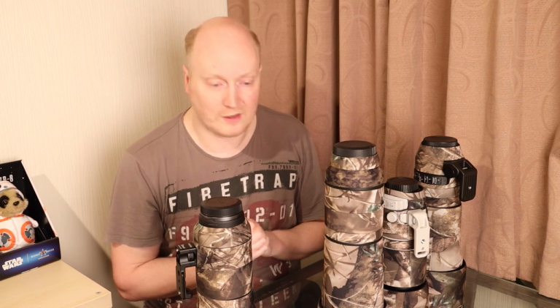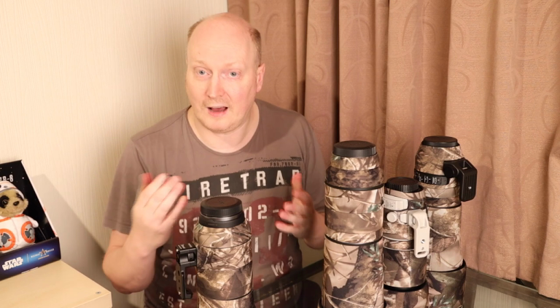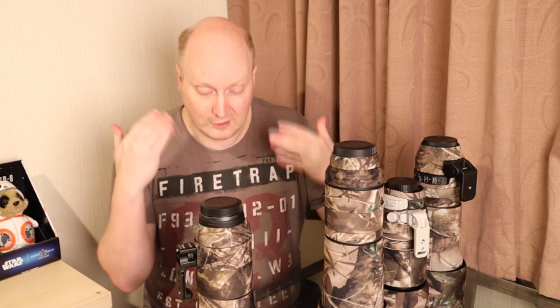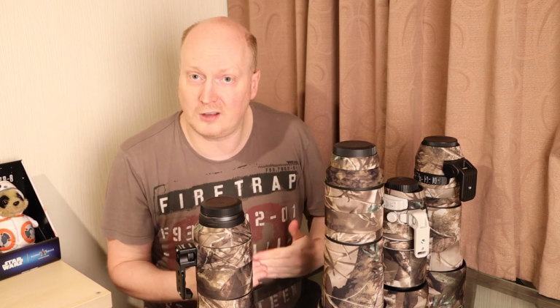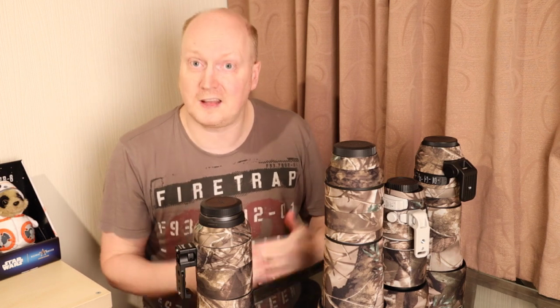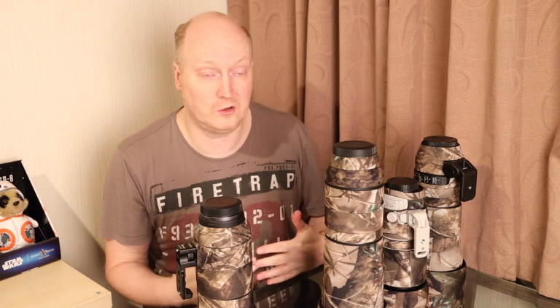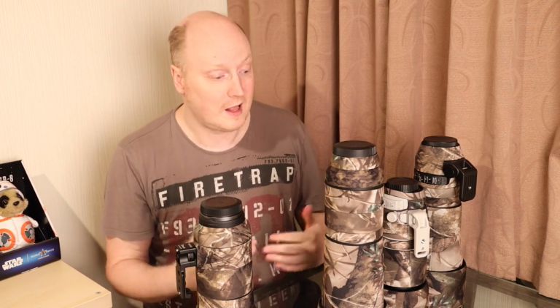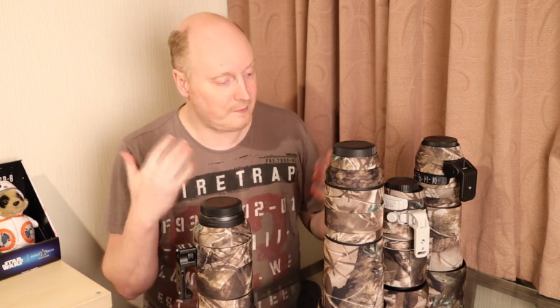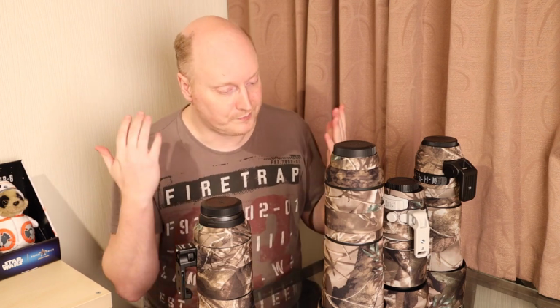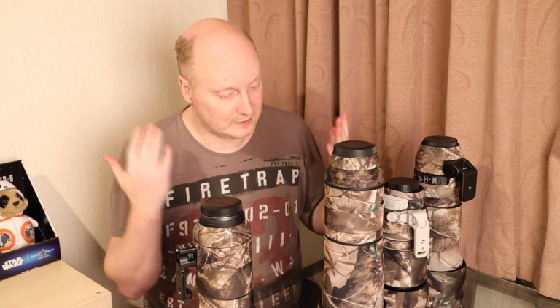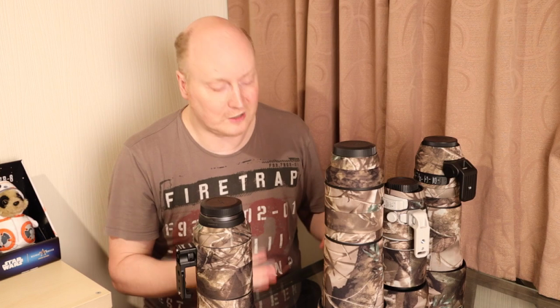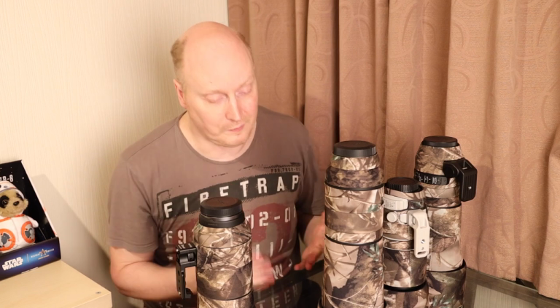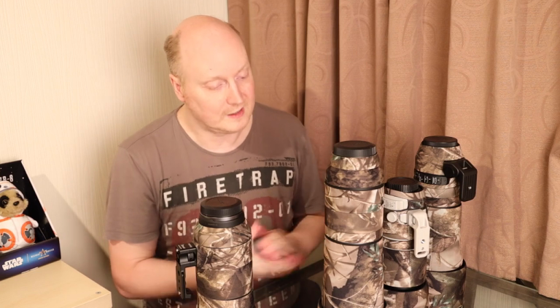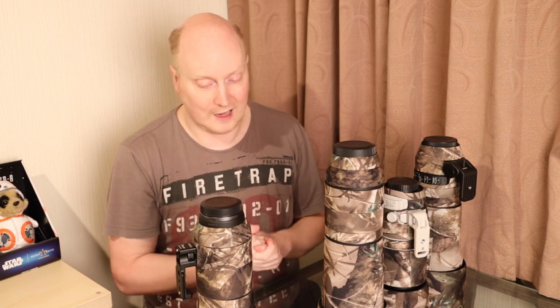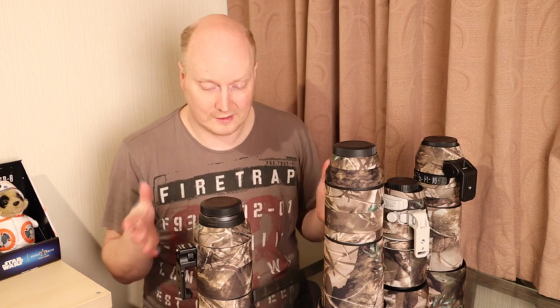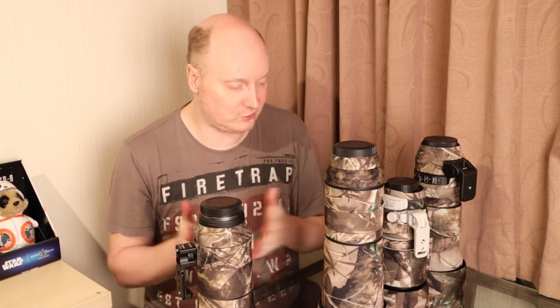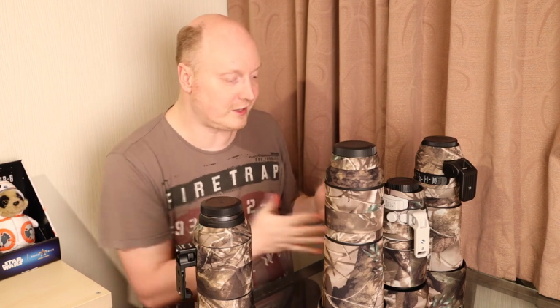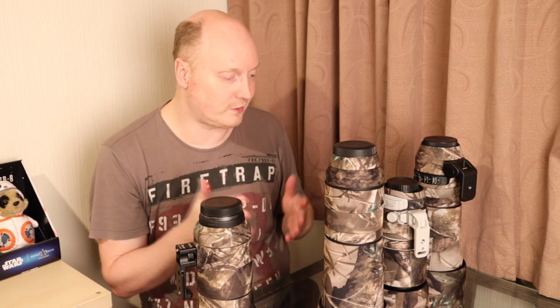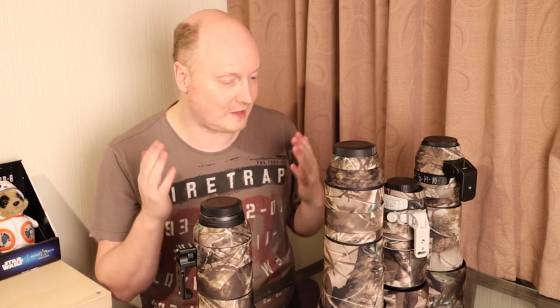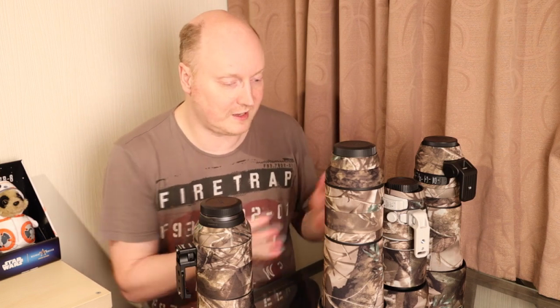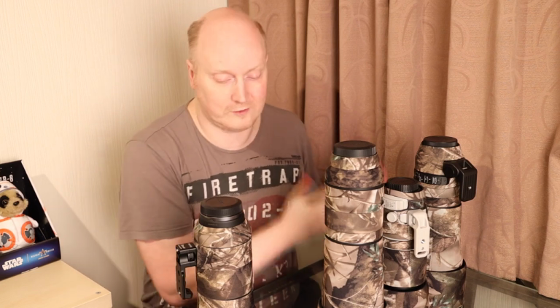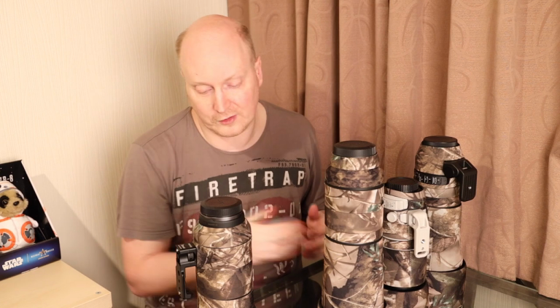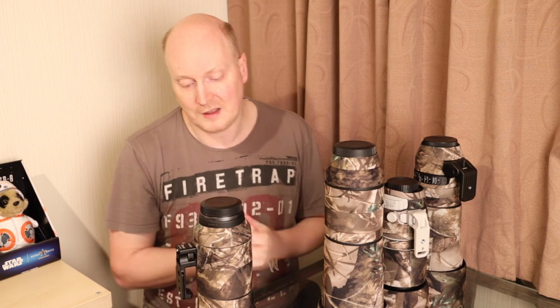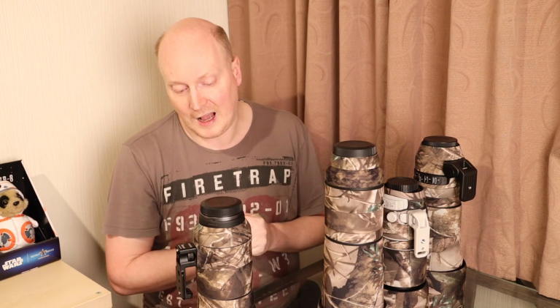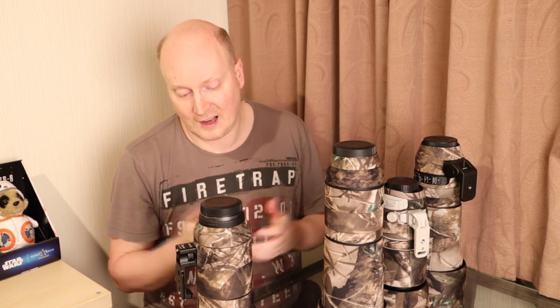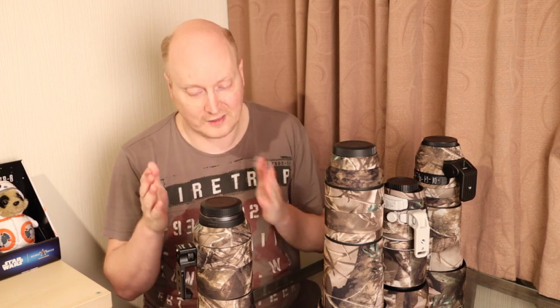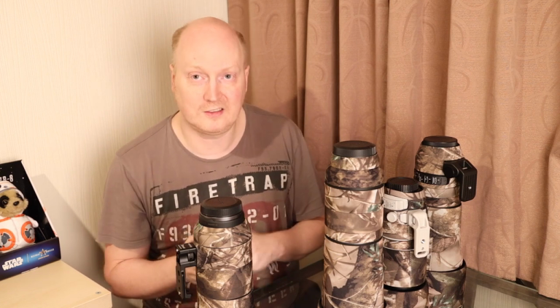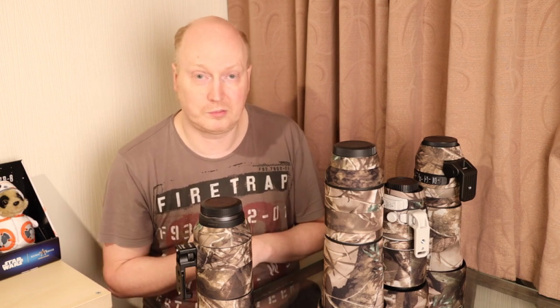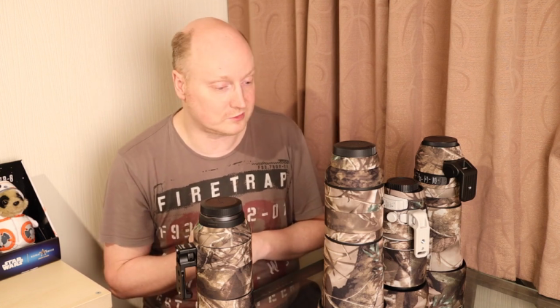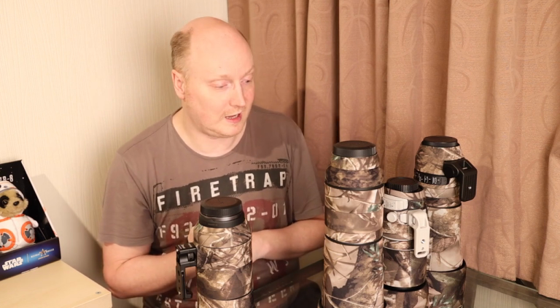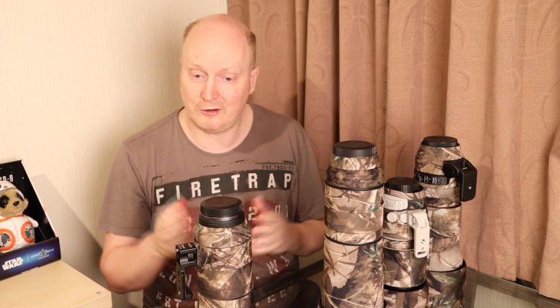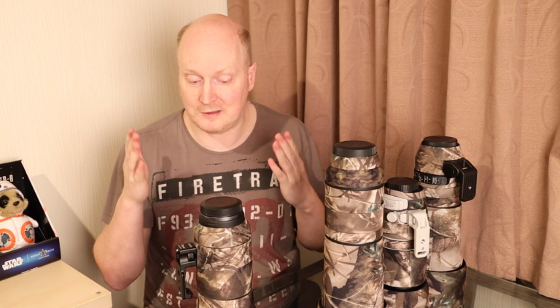They have great customer service, they can do international shipping, and here's just a selection of camo kits that I've got from them — they're fantastic products. I highly recommend them.